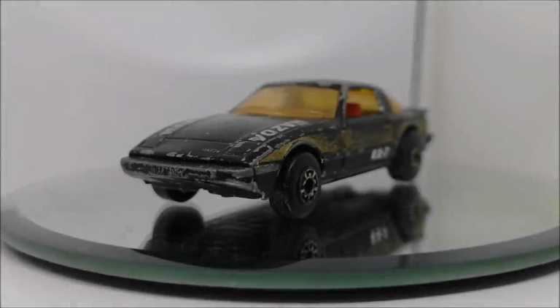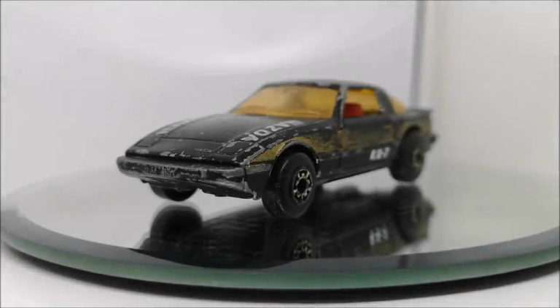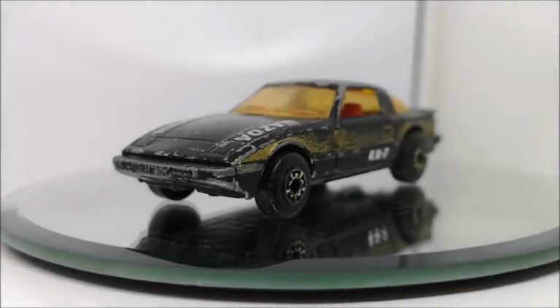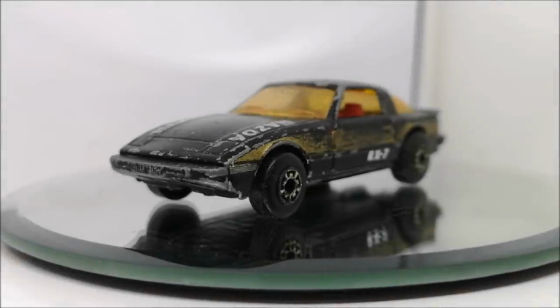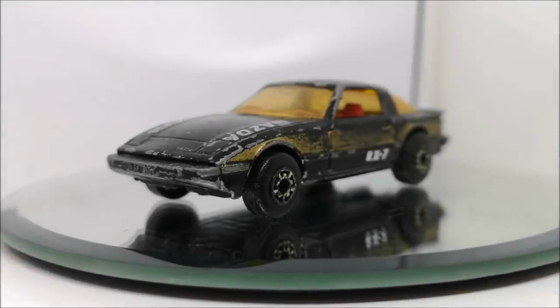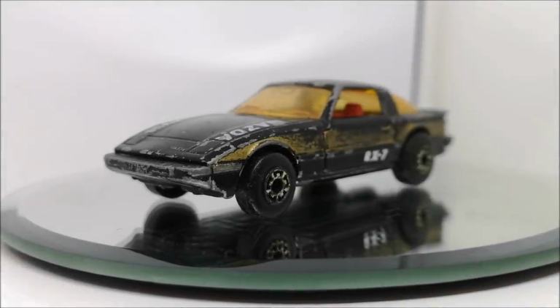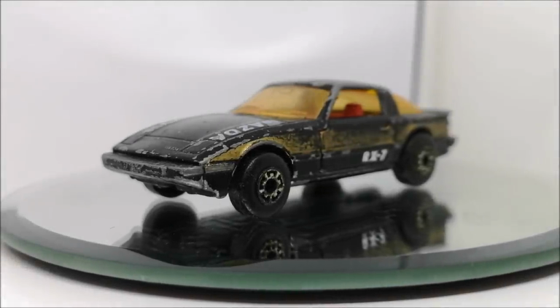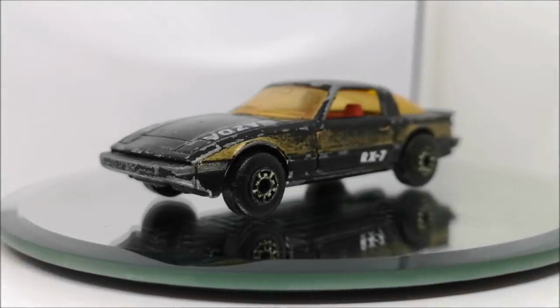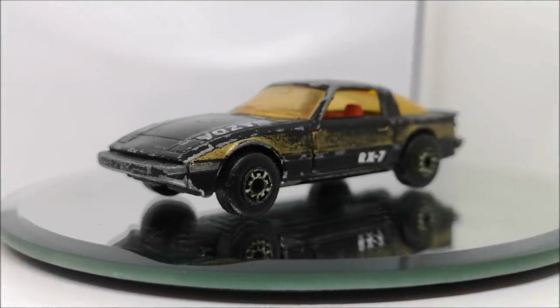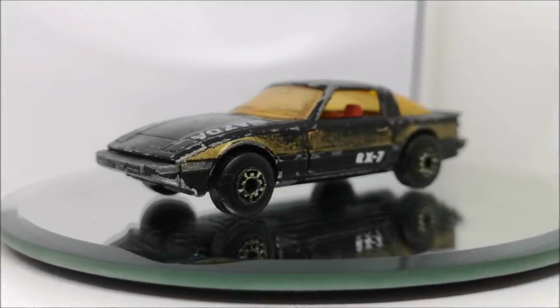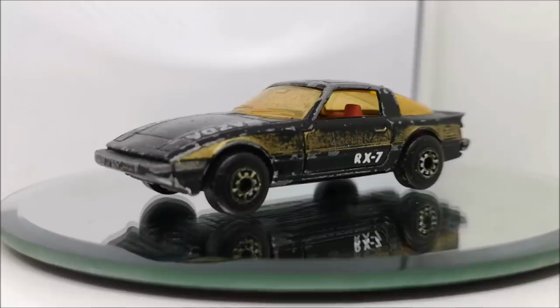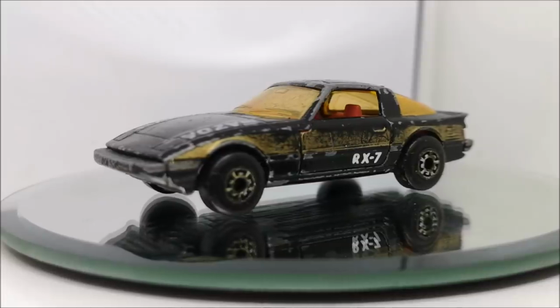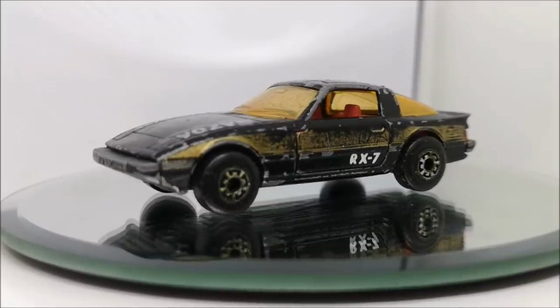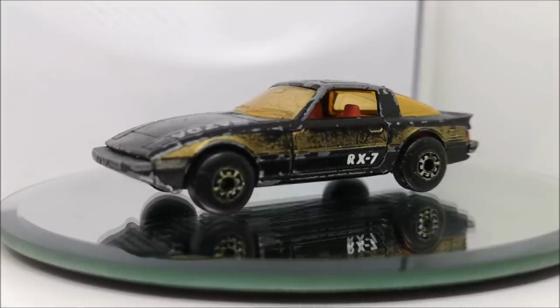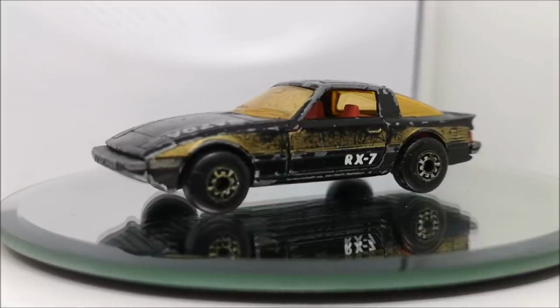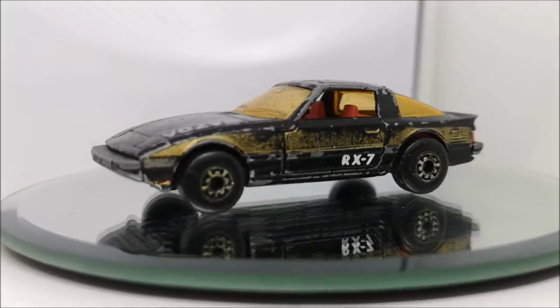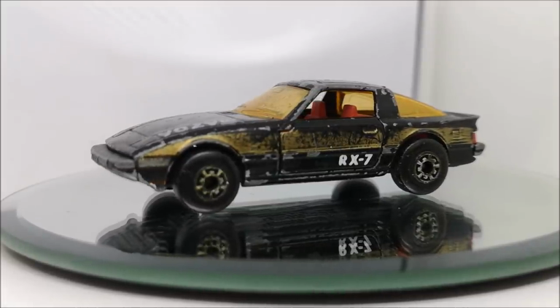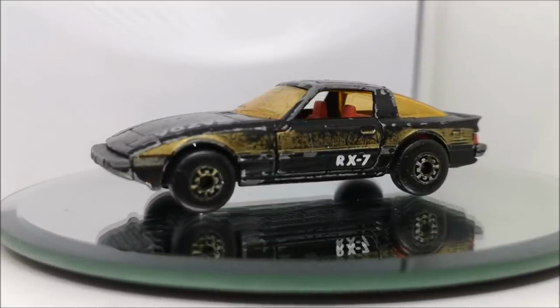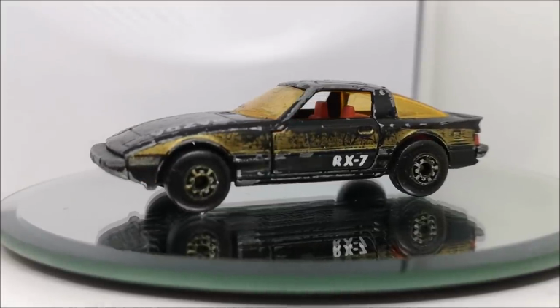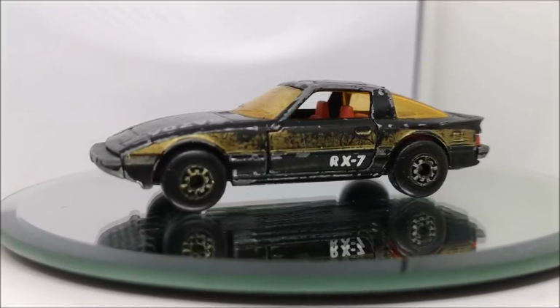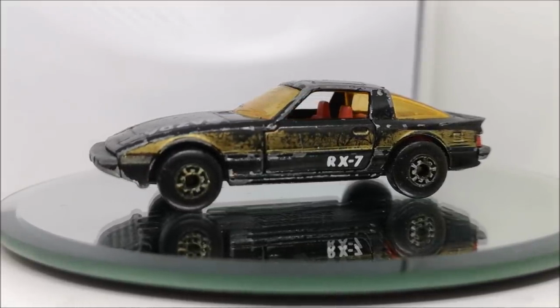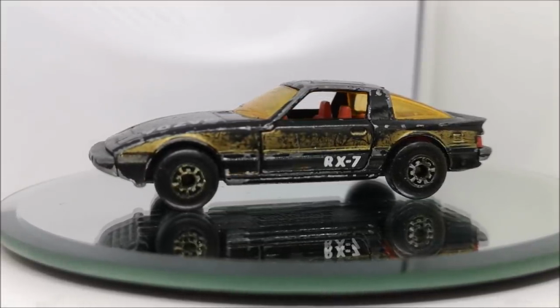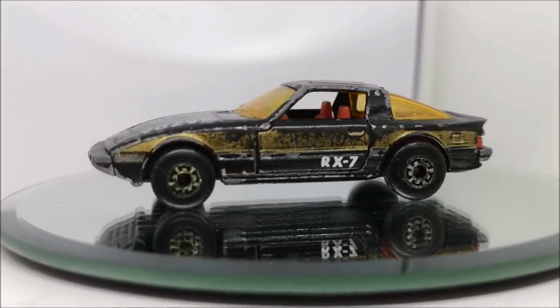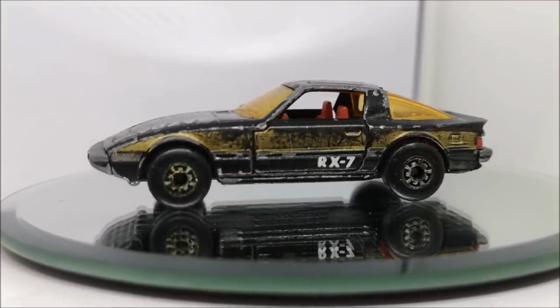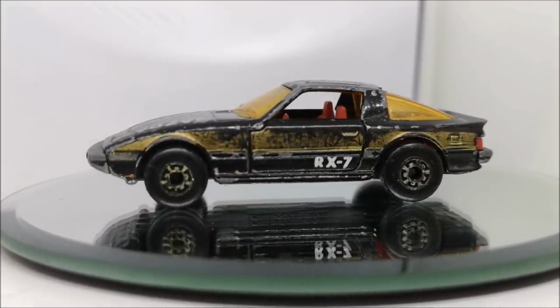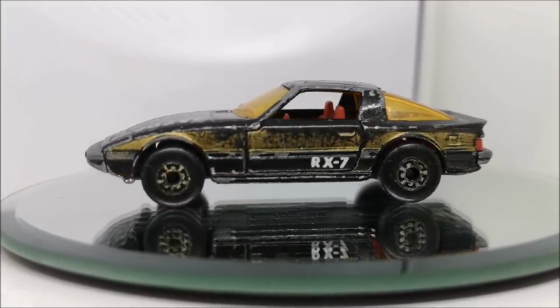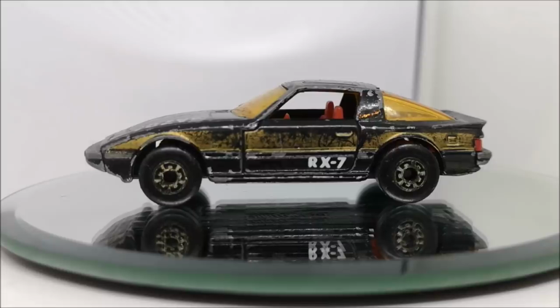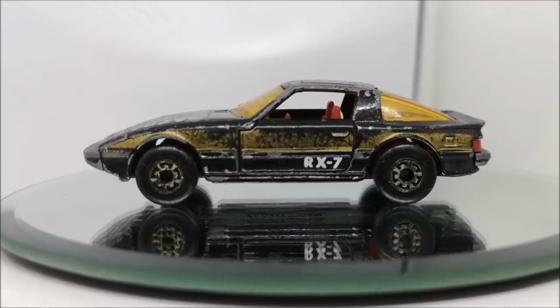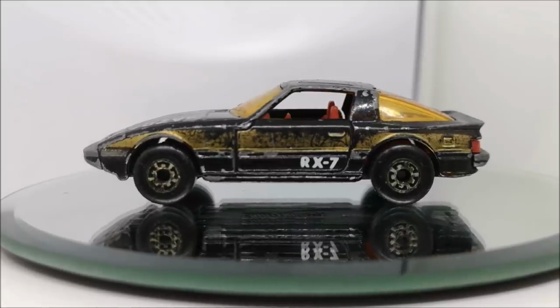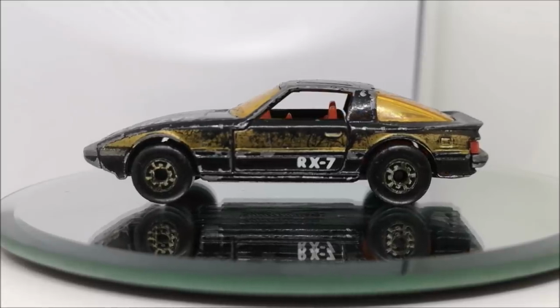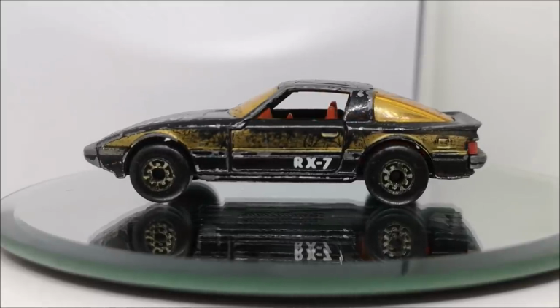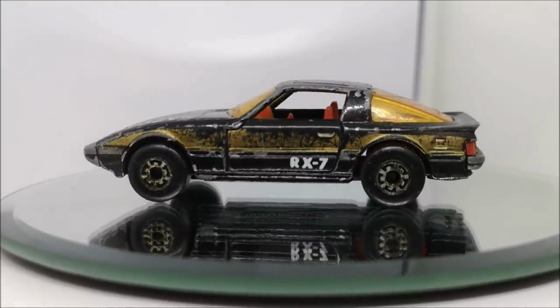Hi guys, welcome back to another Matchbox Garage video. I'm Rob and today I shall be attempting to take this Mazda RX-7 from 1982 from shabby to shiny.